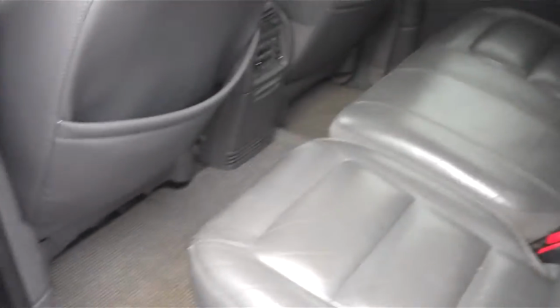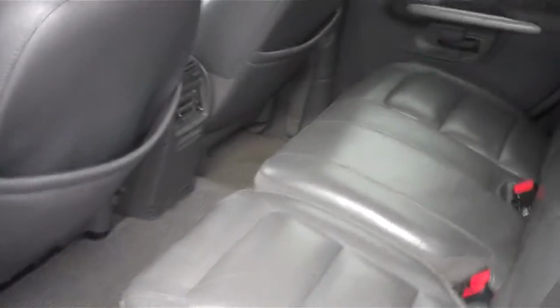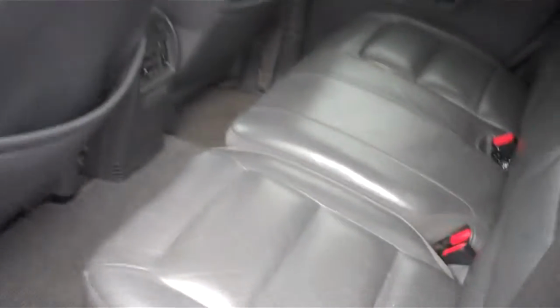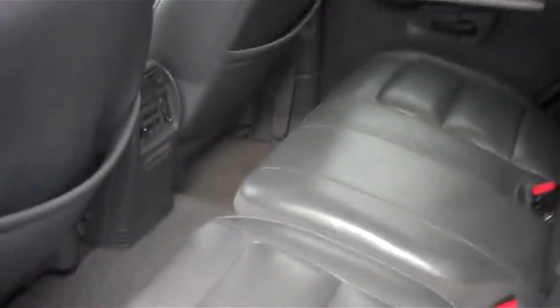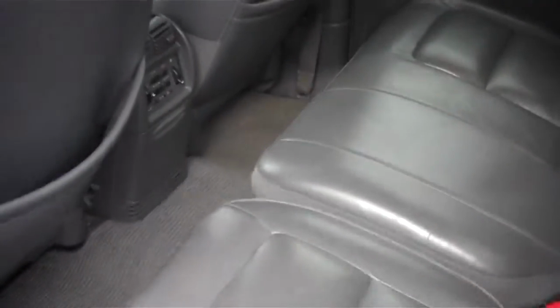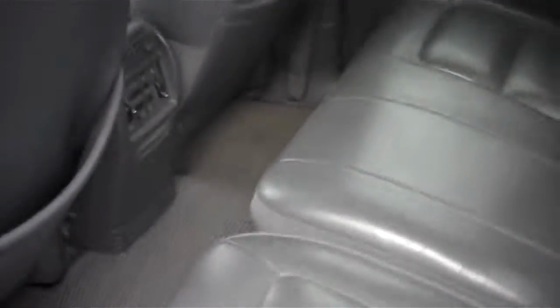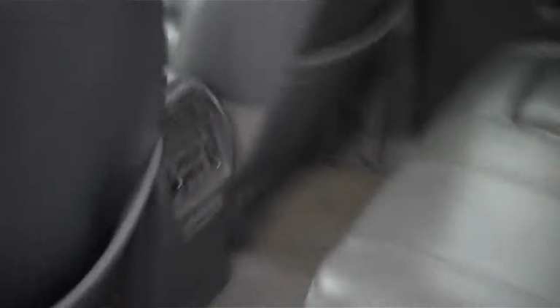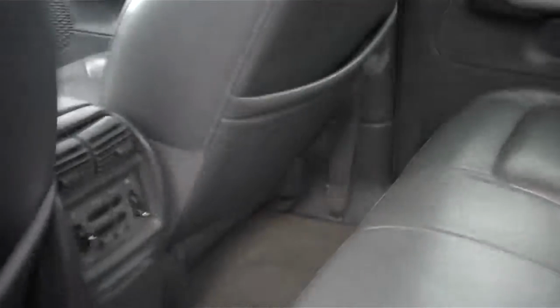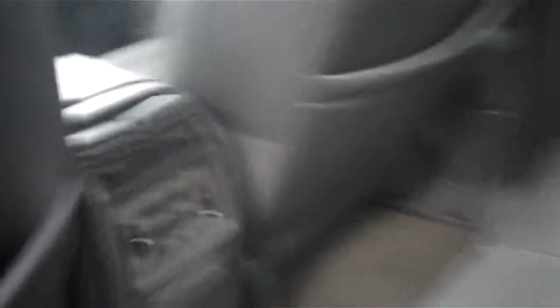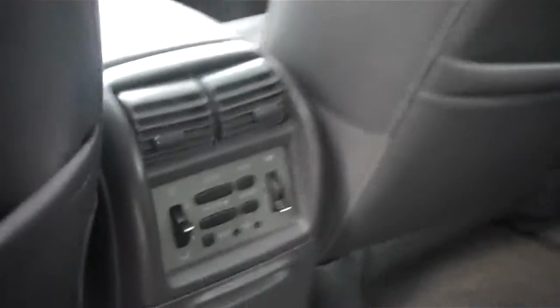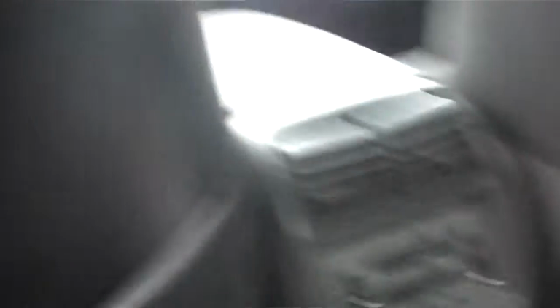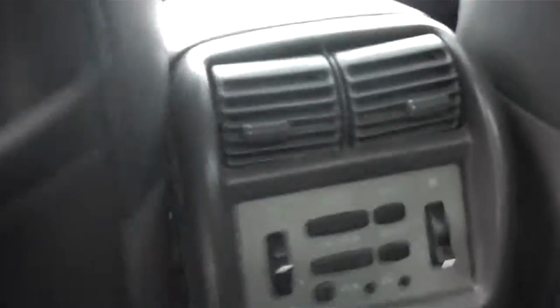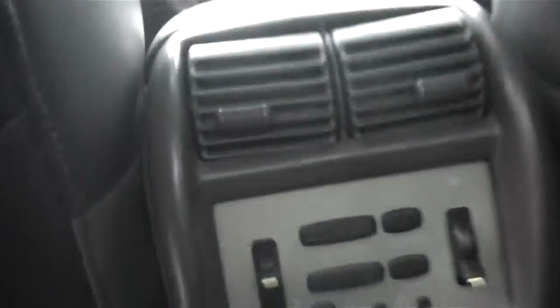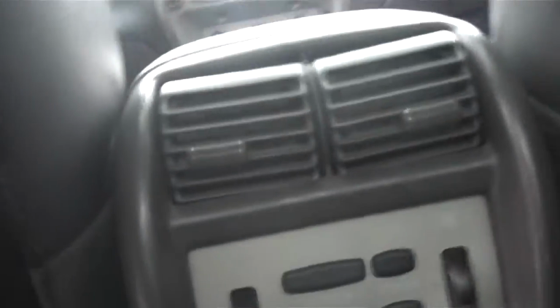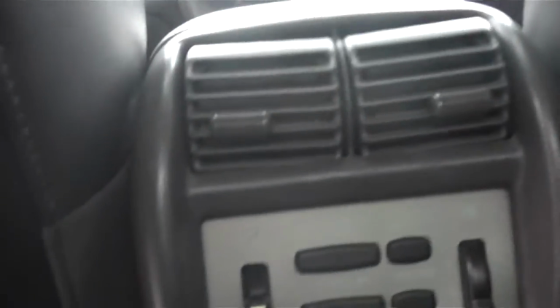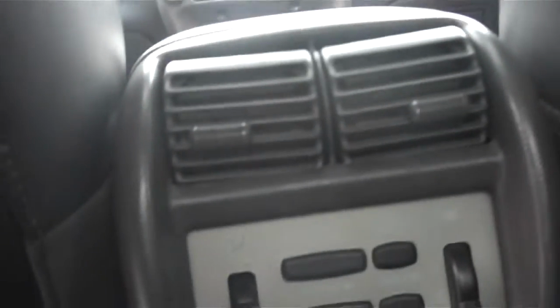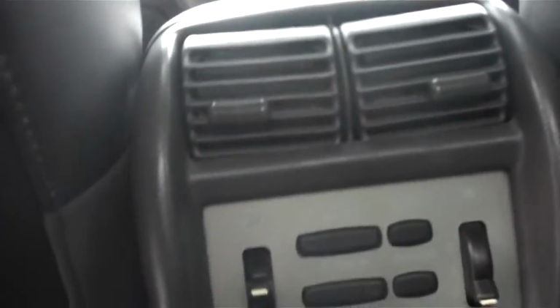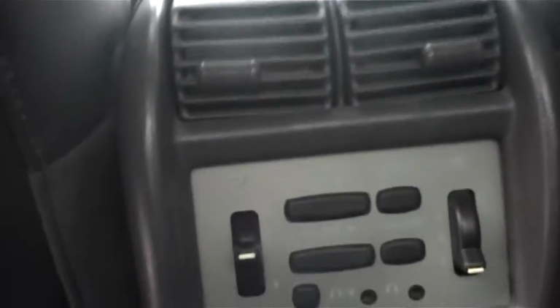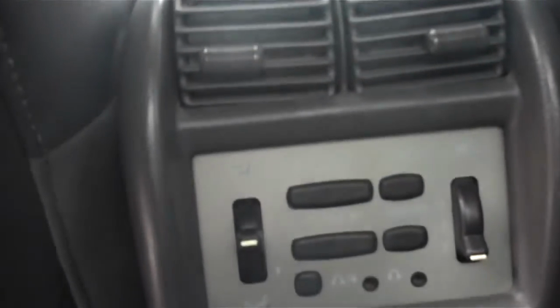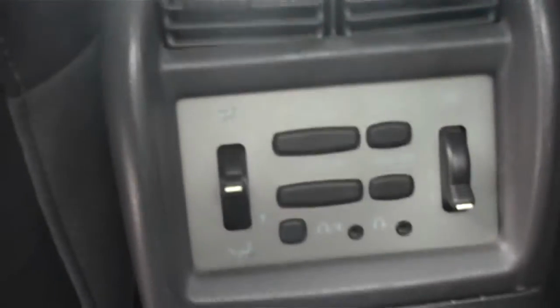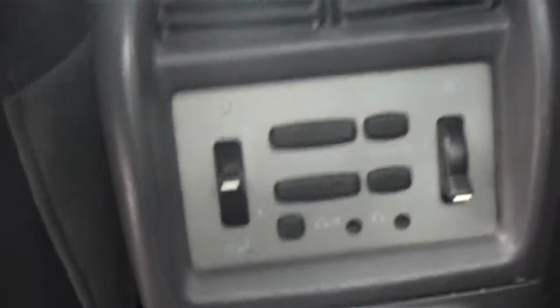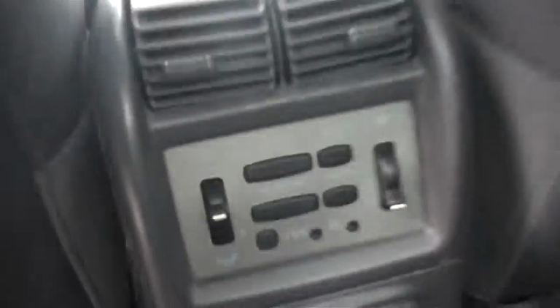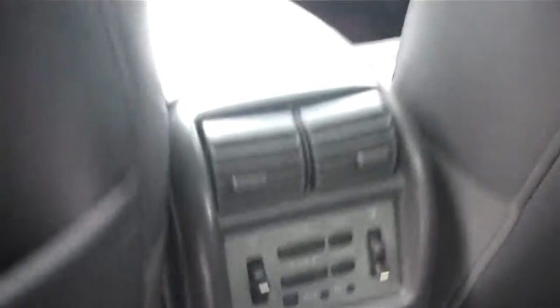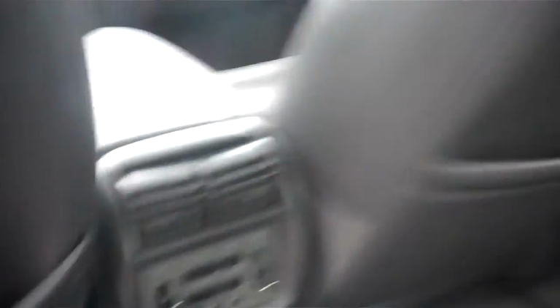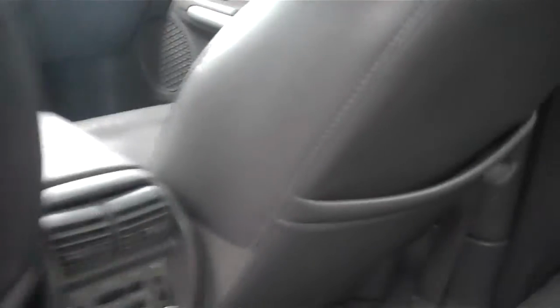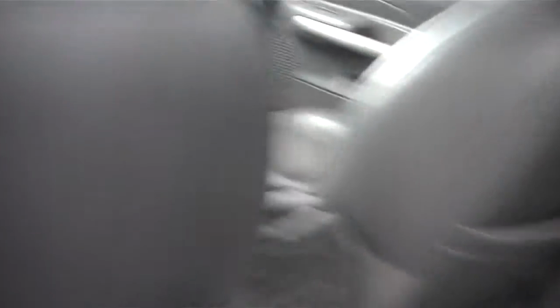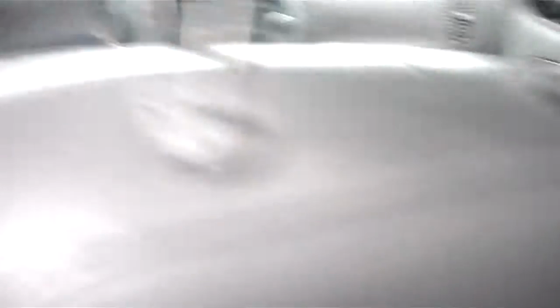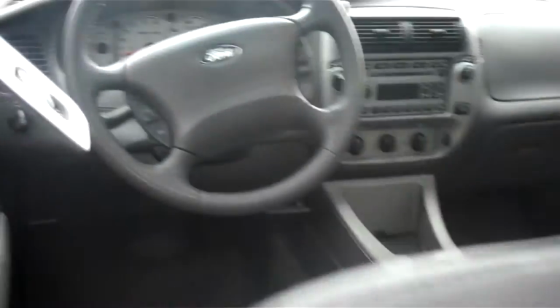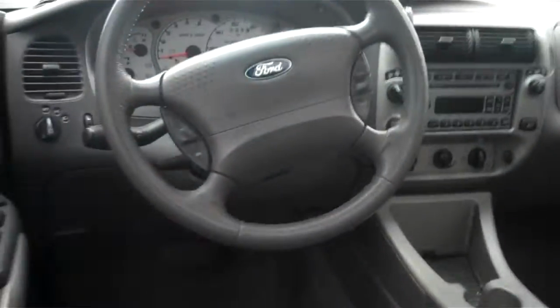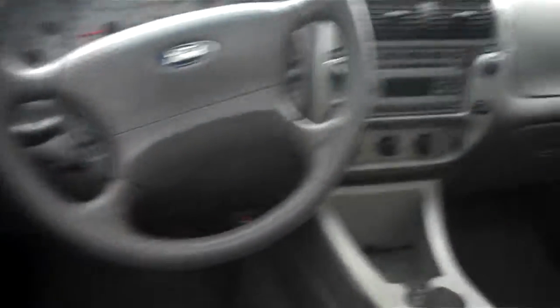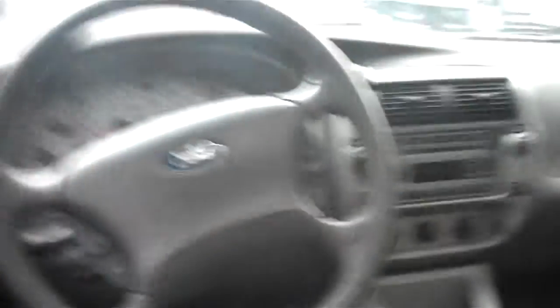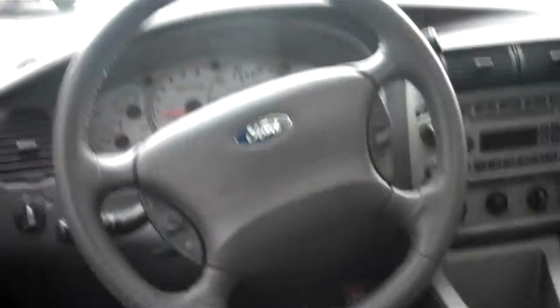Leather seats inside, and you've got the volume controls and the air fan in the back seat.